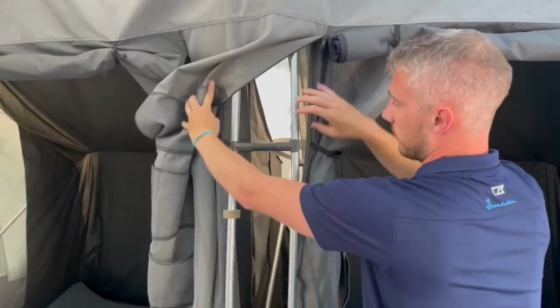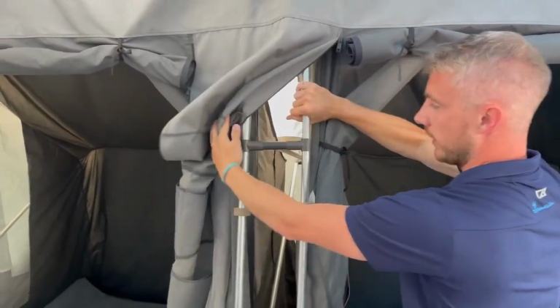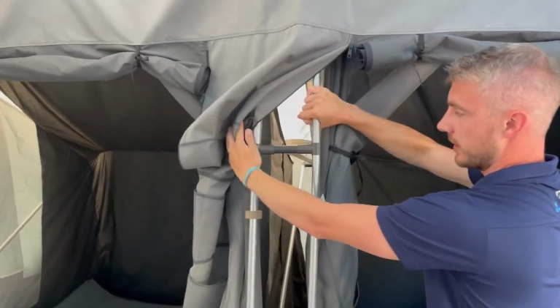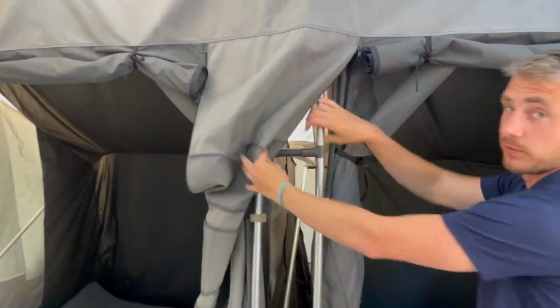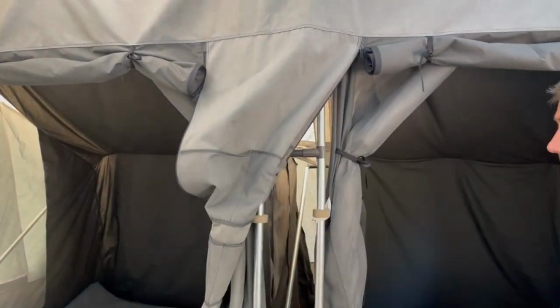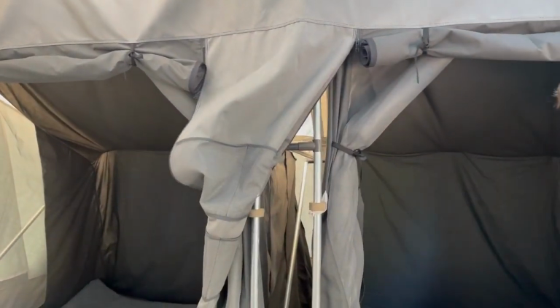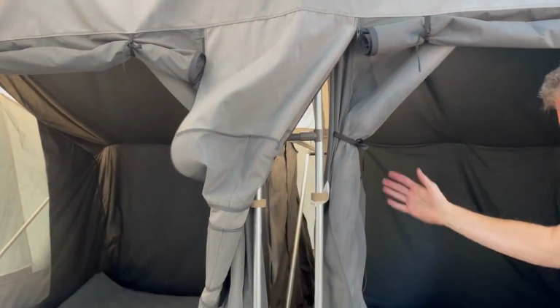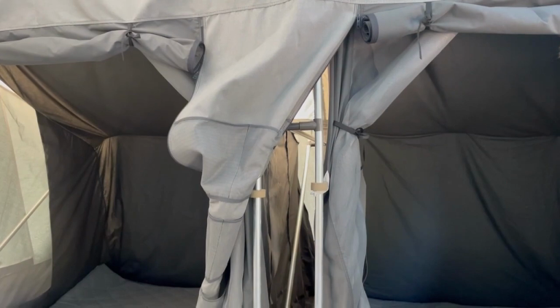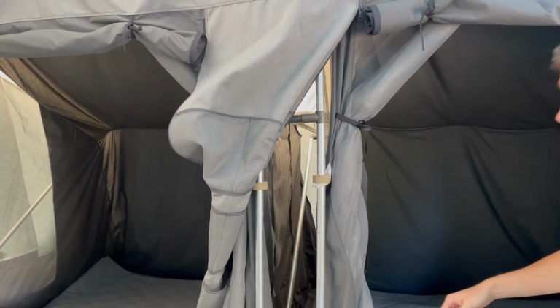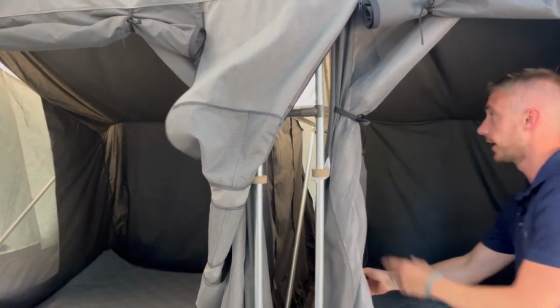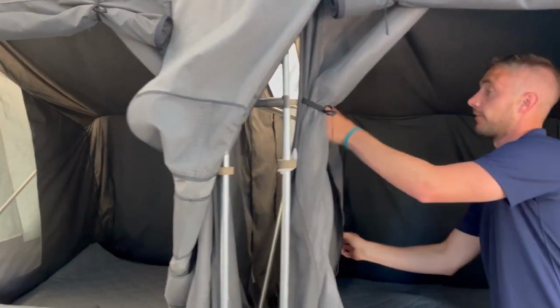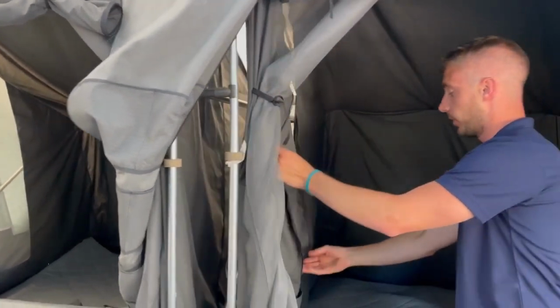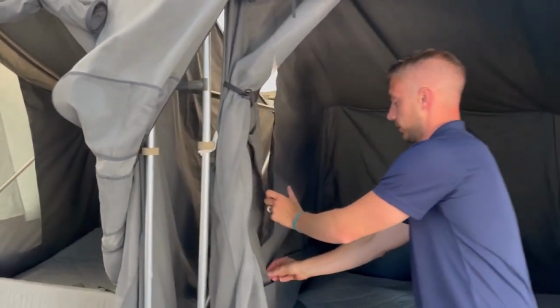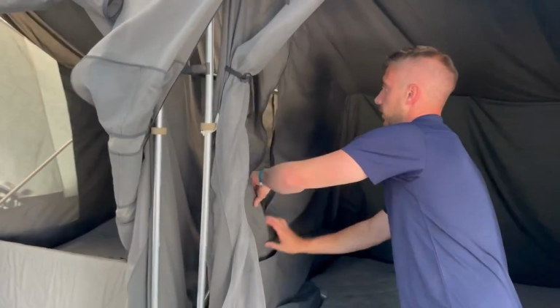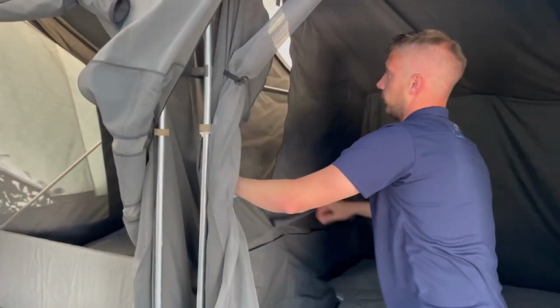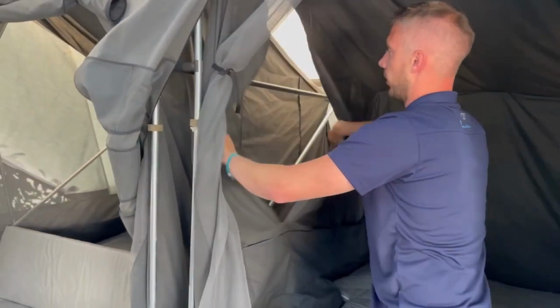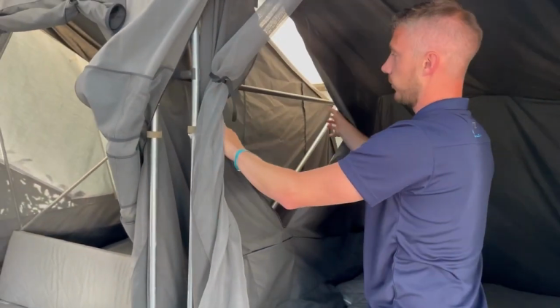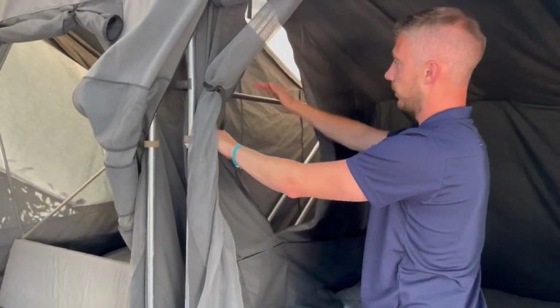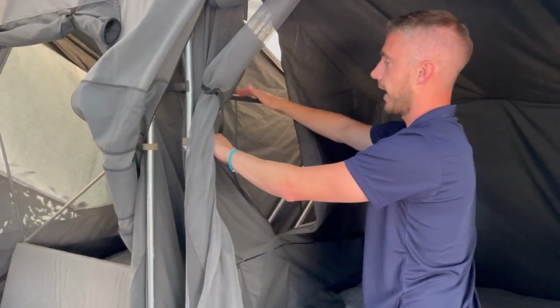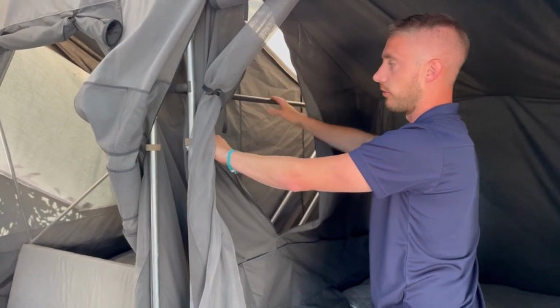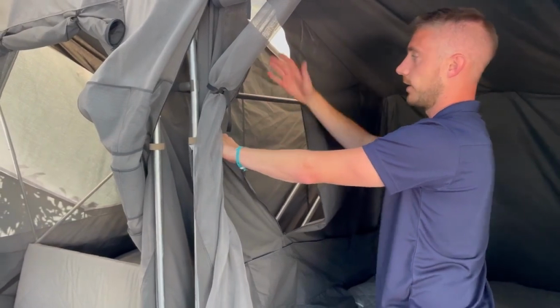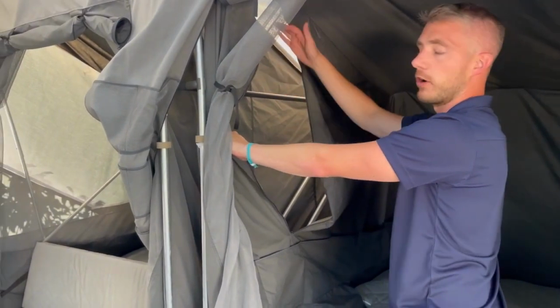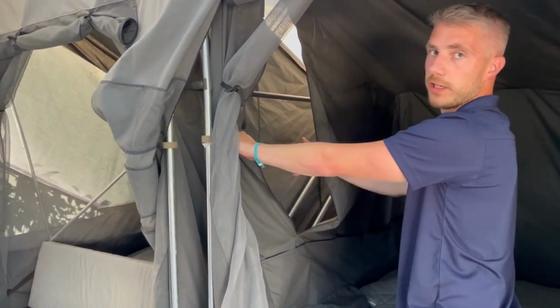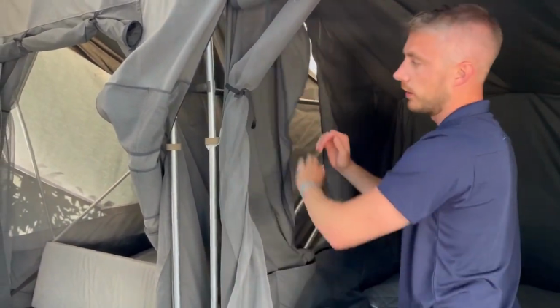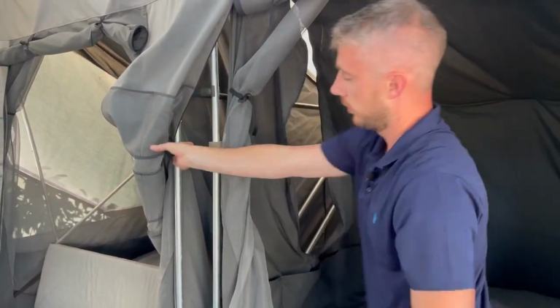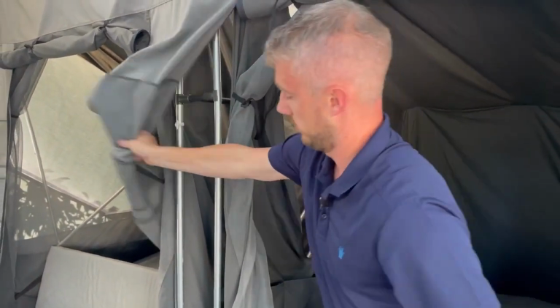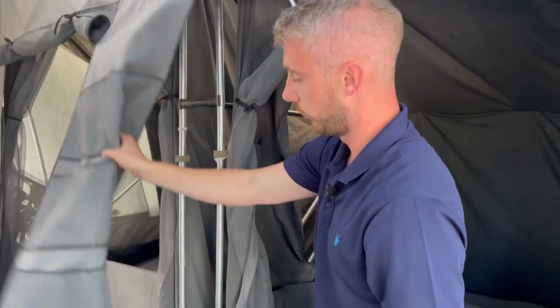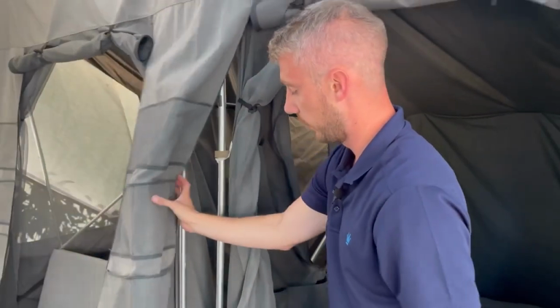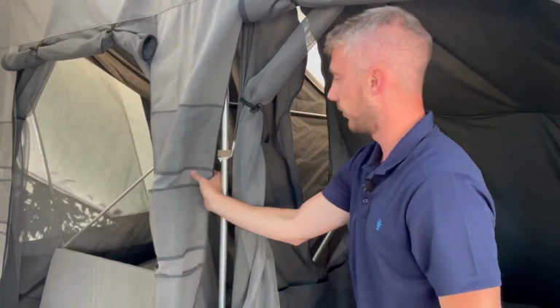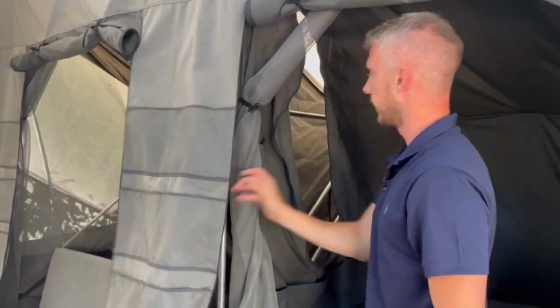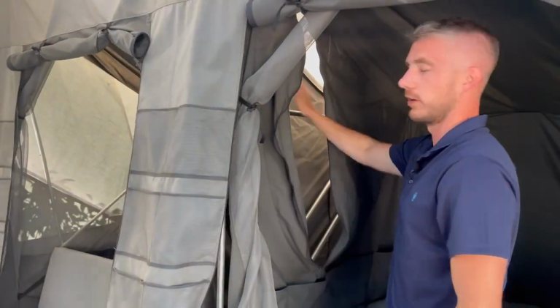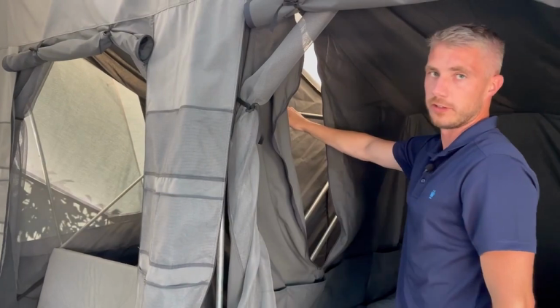That's making the sleeping cabins more stable, and then as you can see here you have got an opening, so if you have got some clothes to be hung you can hang them onto the rail. You've got a nice opening here, and once your panel is down you can get to it nice and easy.